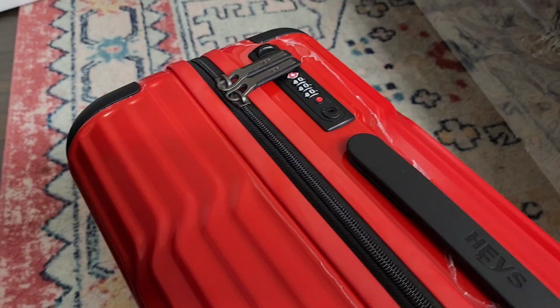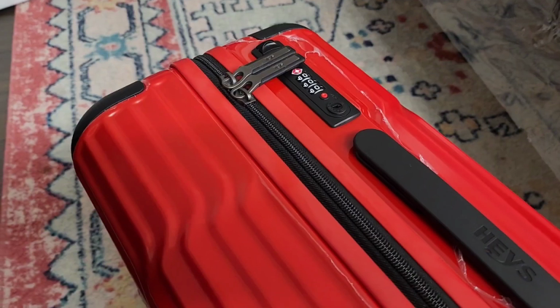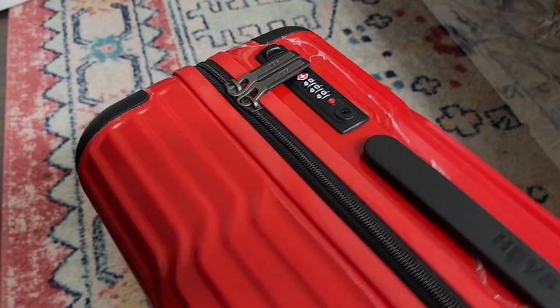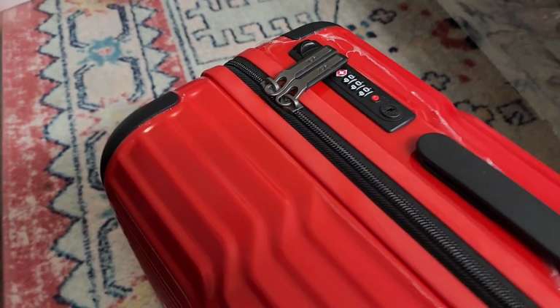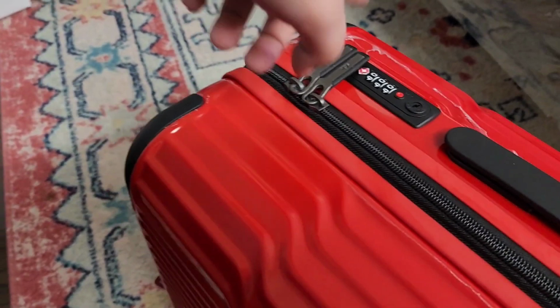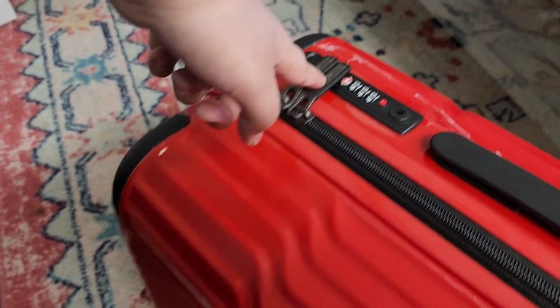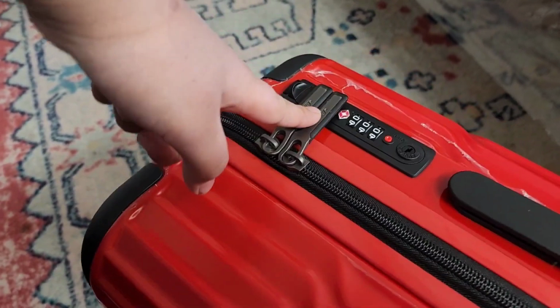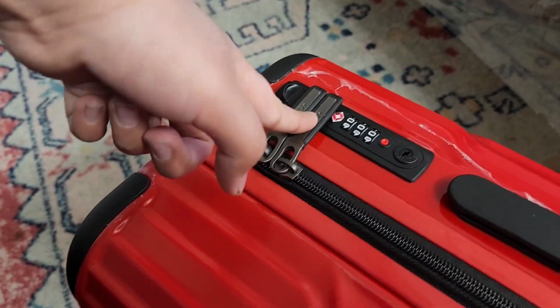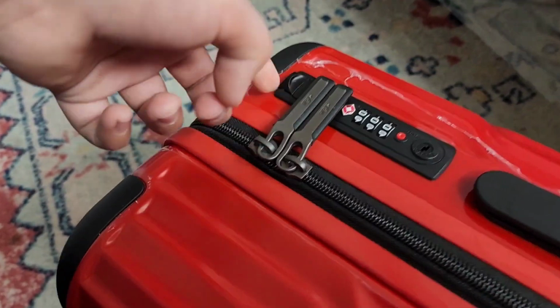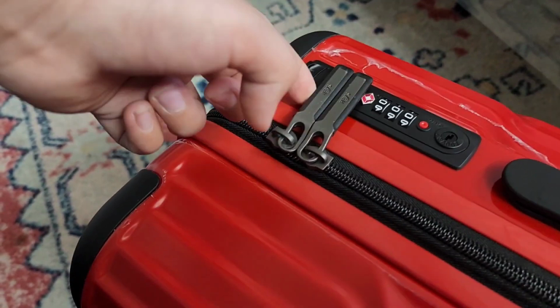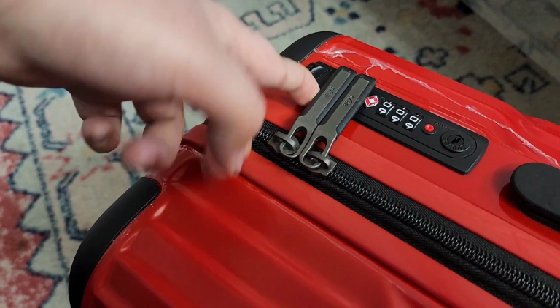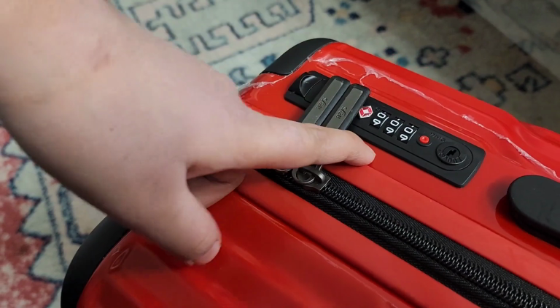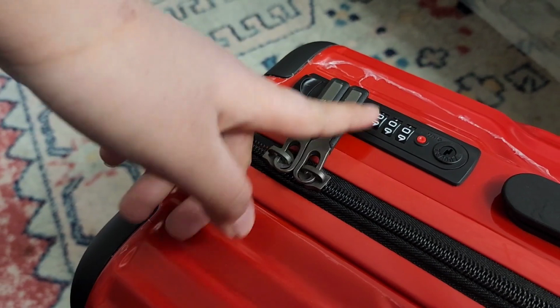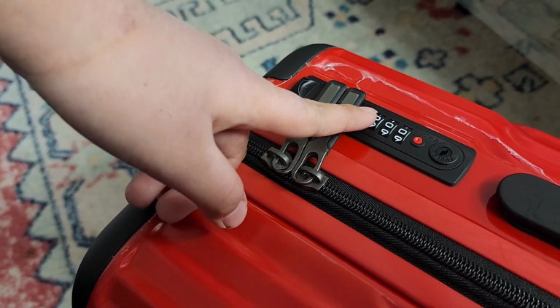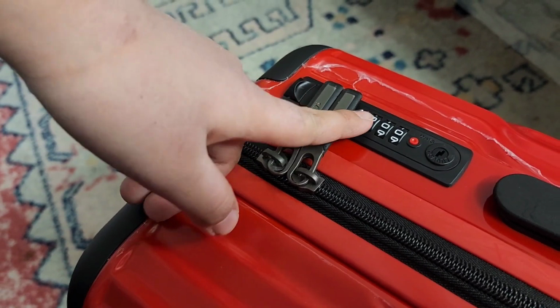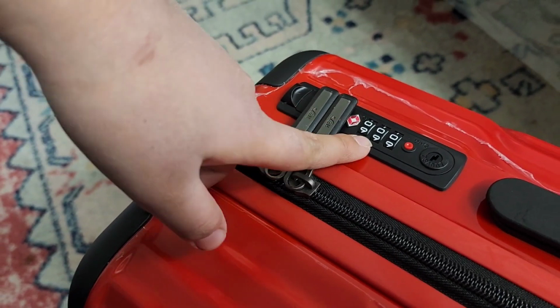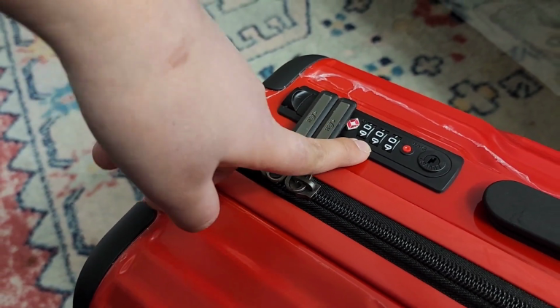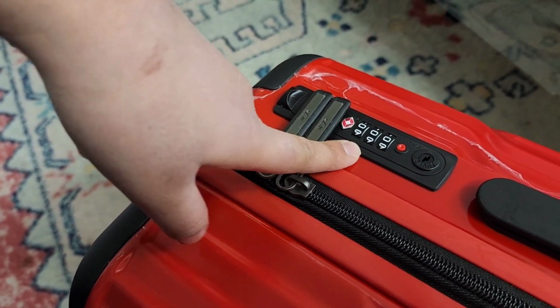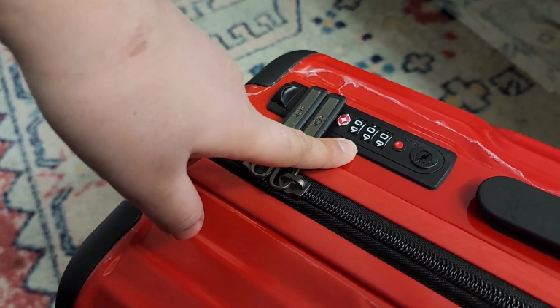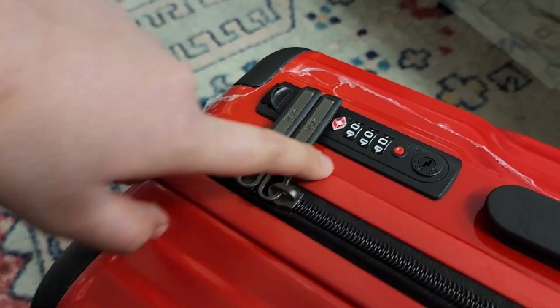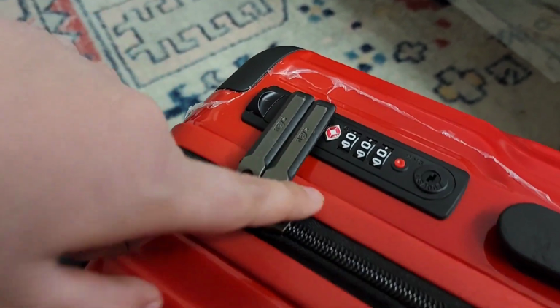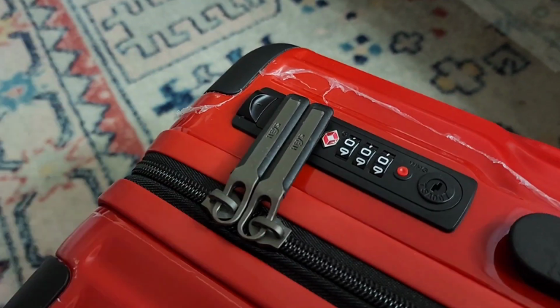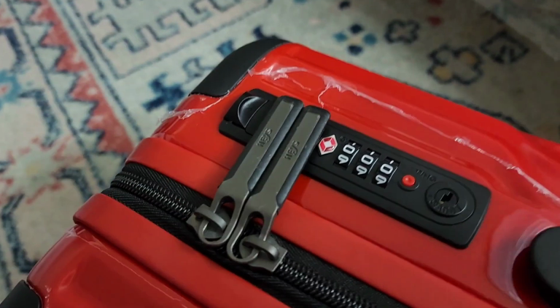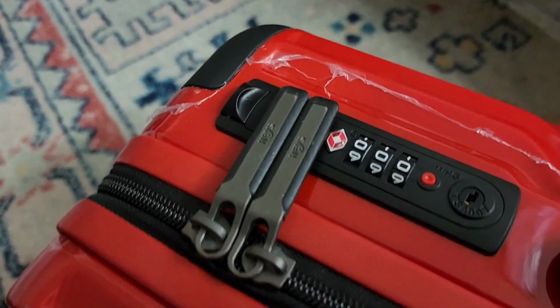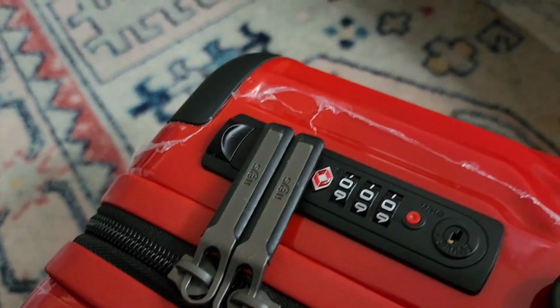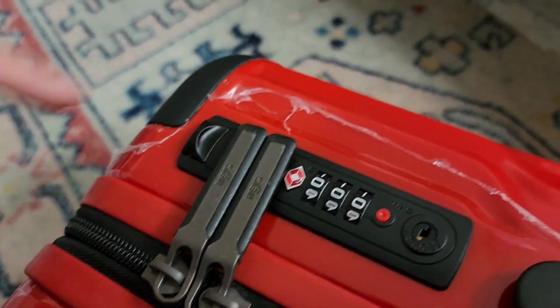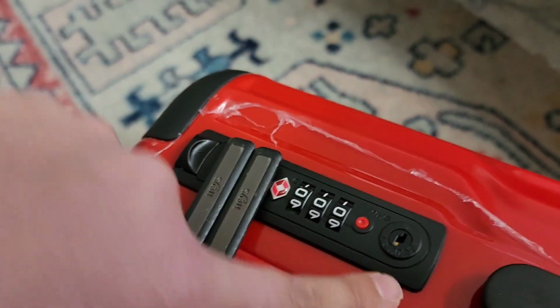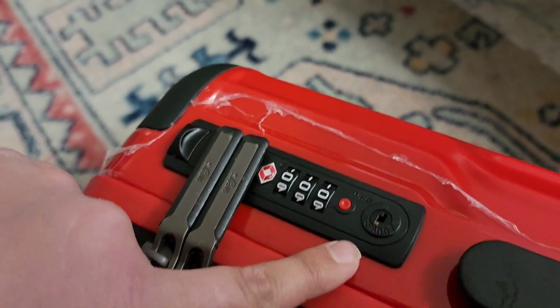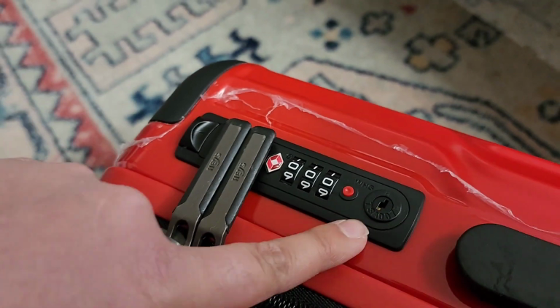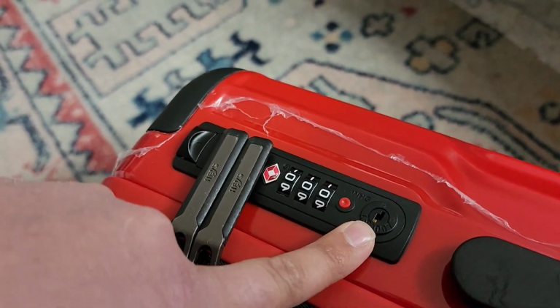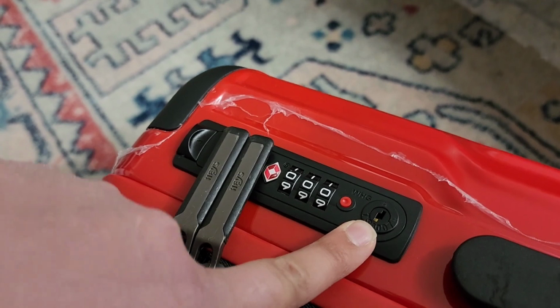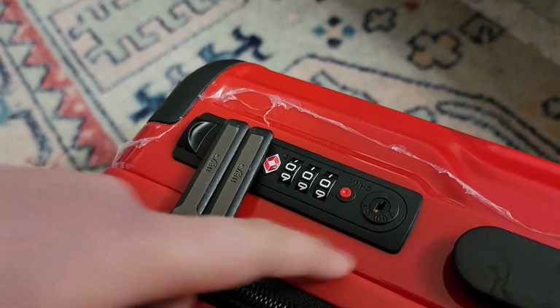These chains are locked. You could use this code to open it — the three-digit code — or you can use a key.